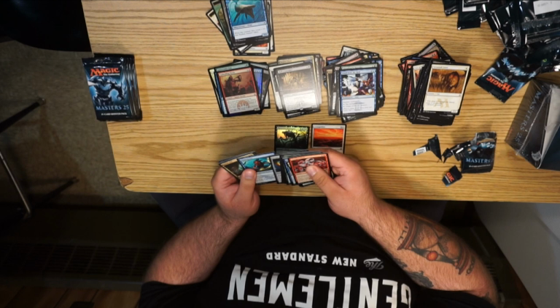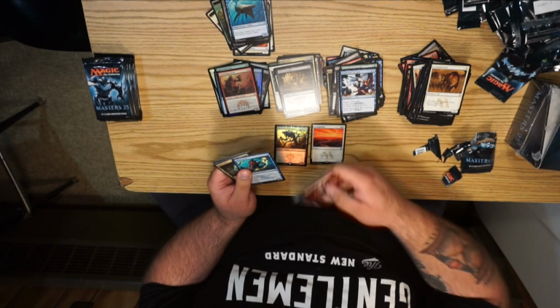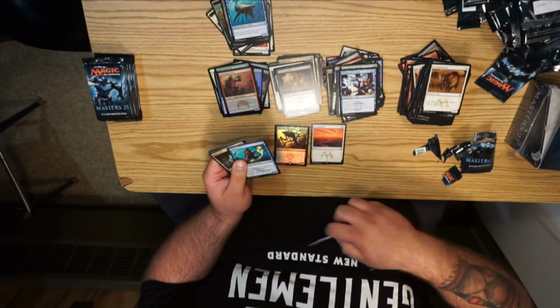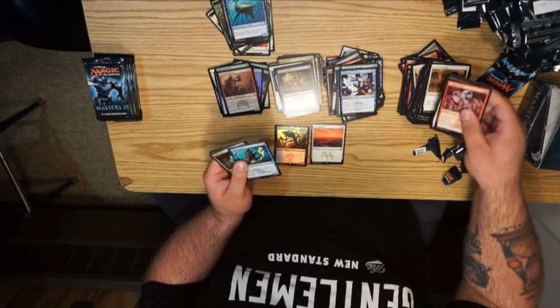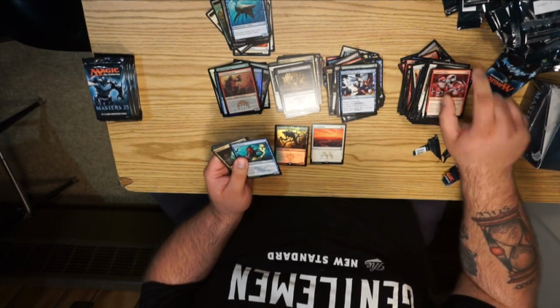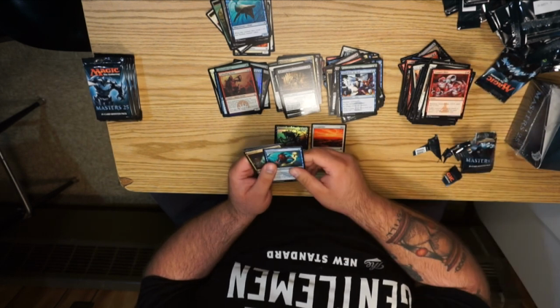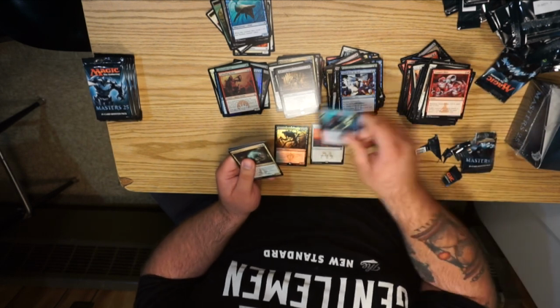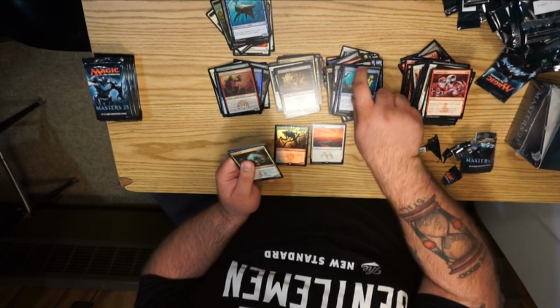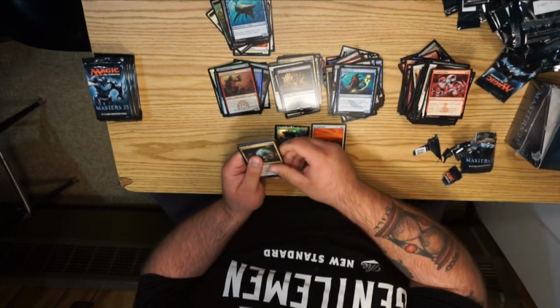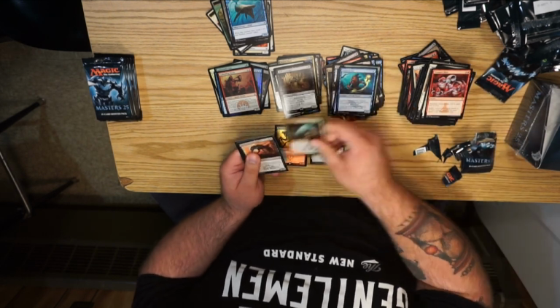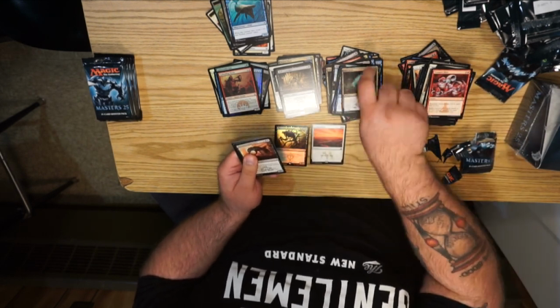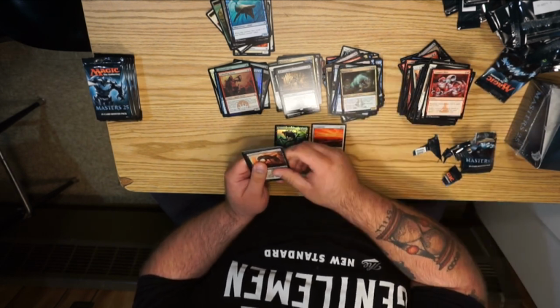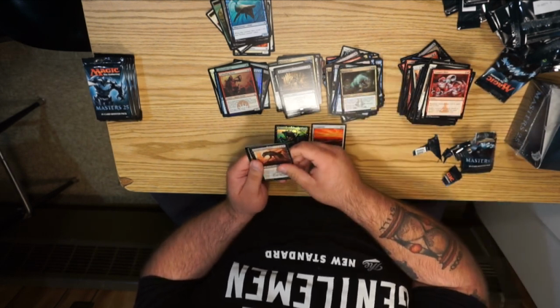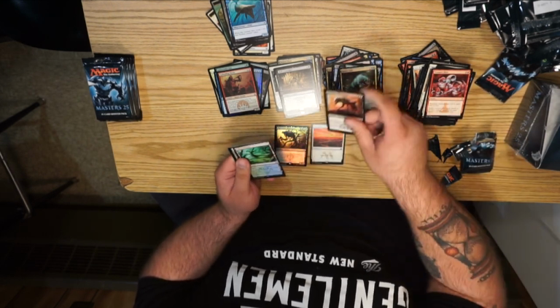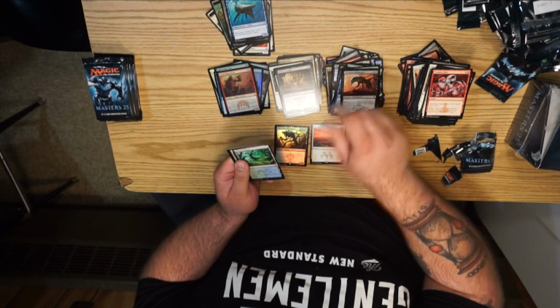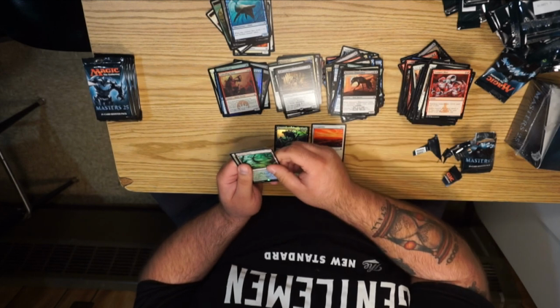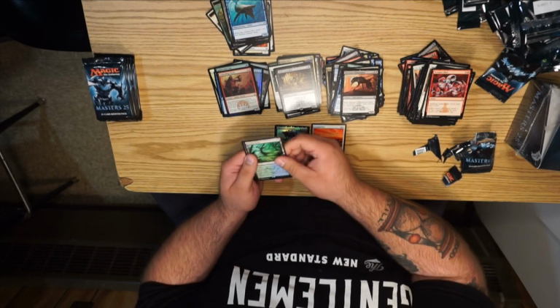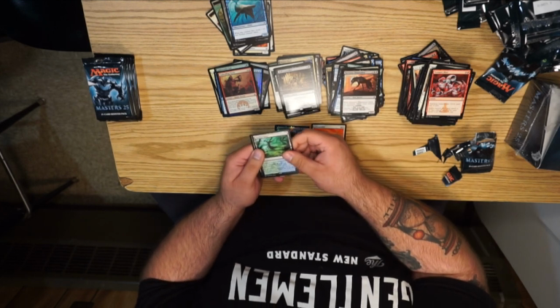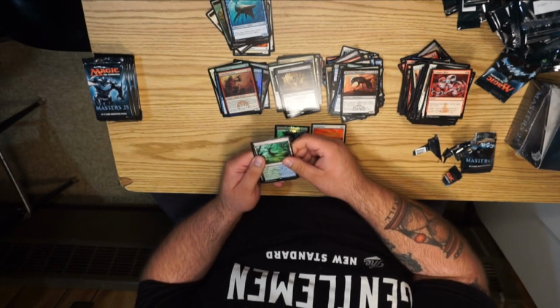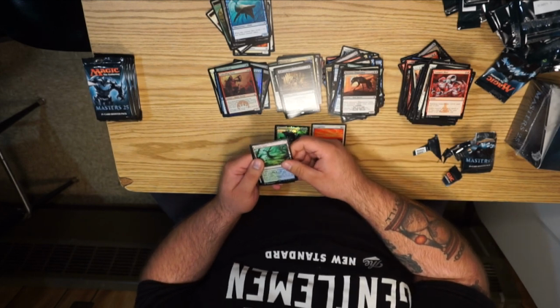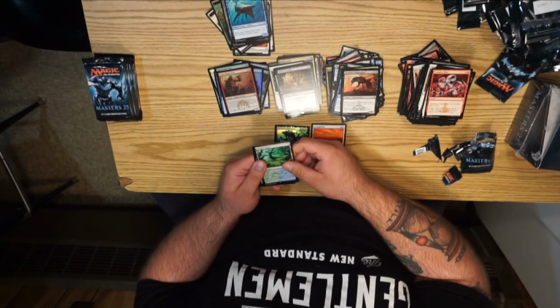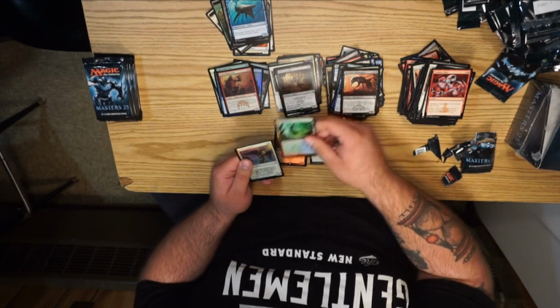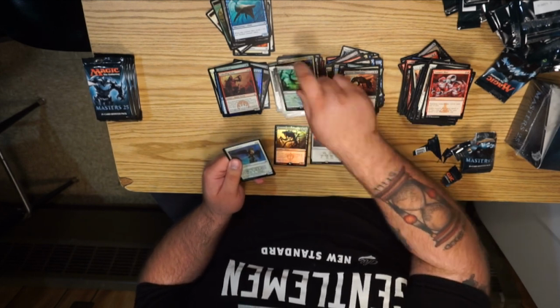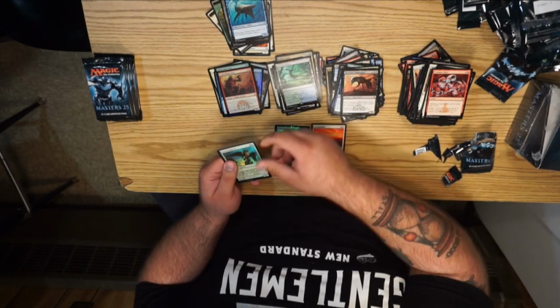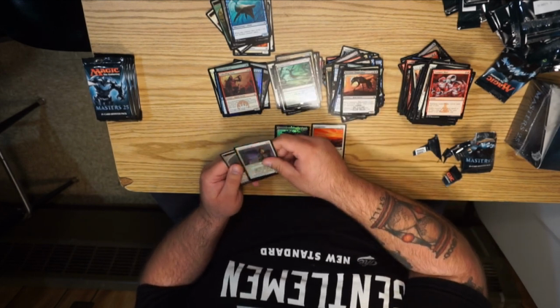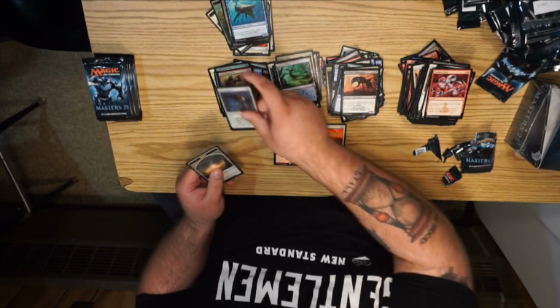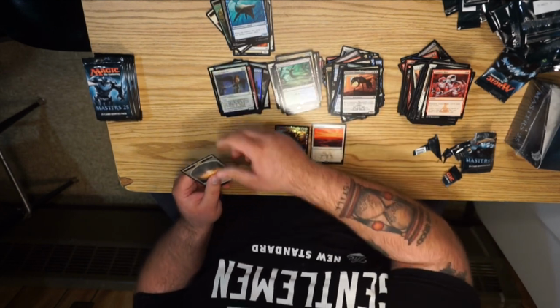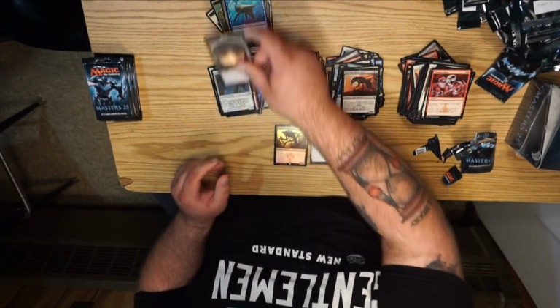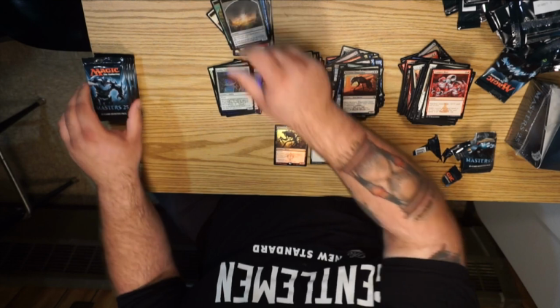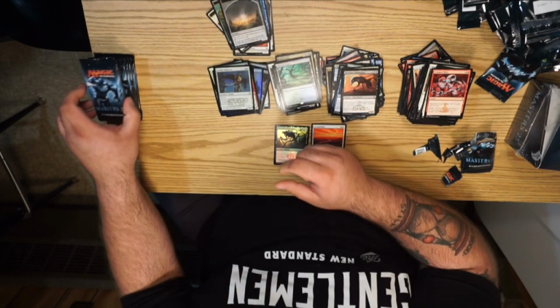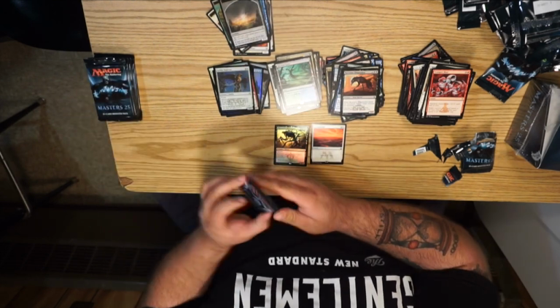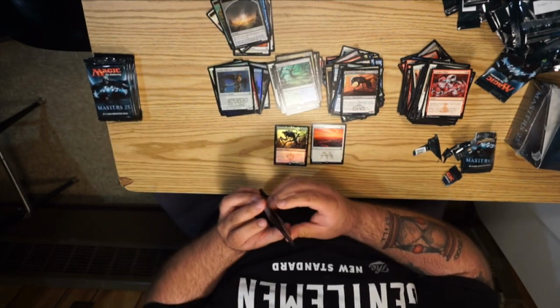Money uncommon — Cursecatcher! Pallid Mycoderm, Ravenous Chupacabra — yeah buddy — Flooded Grove! Filter lands for the win. And a foil Griffin Protector and that fun fun morph token.